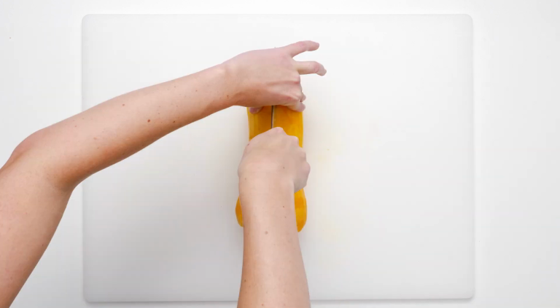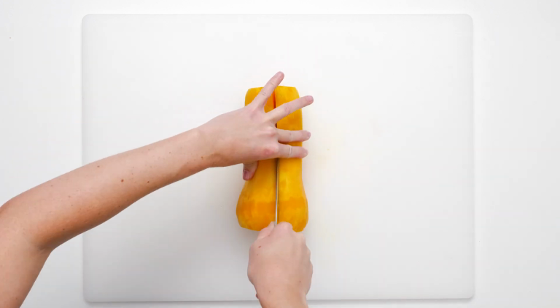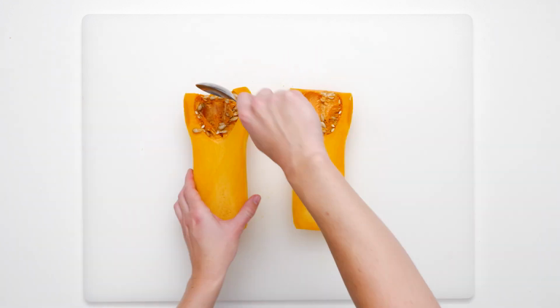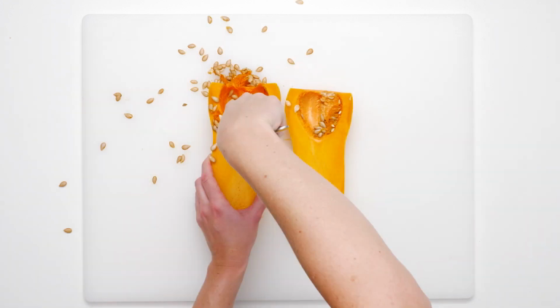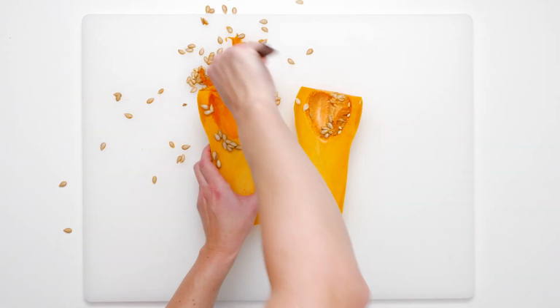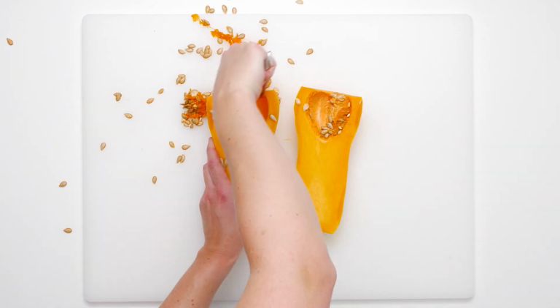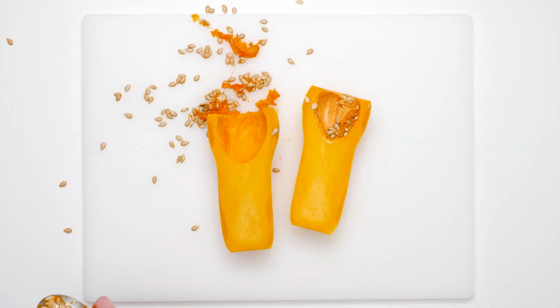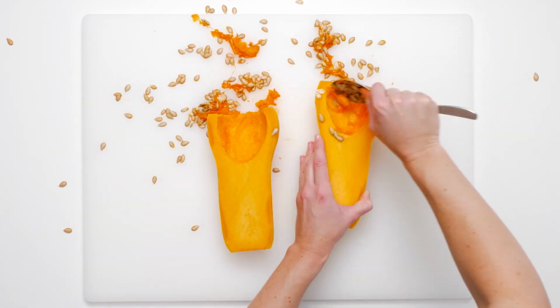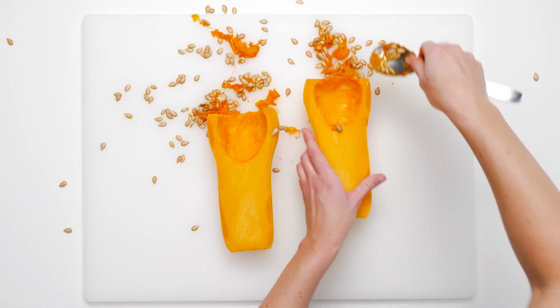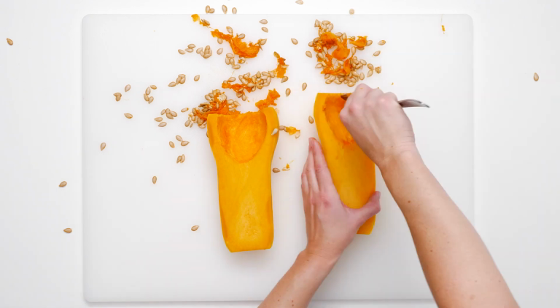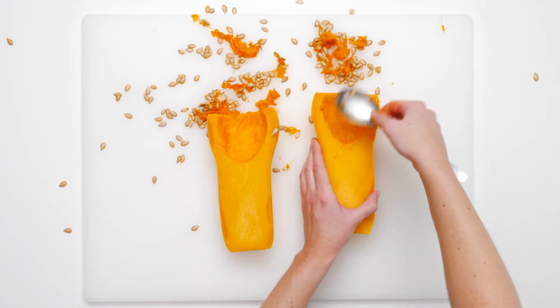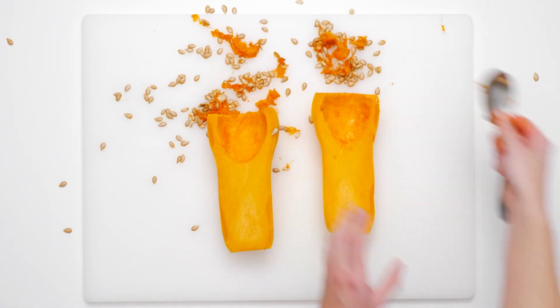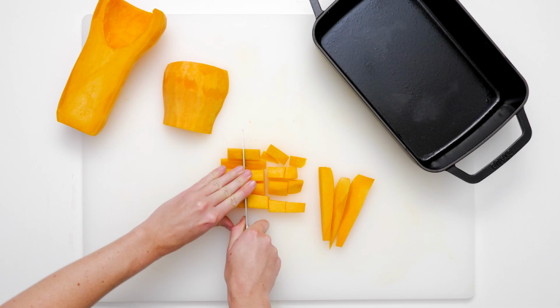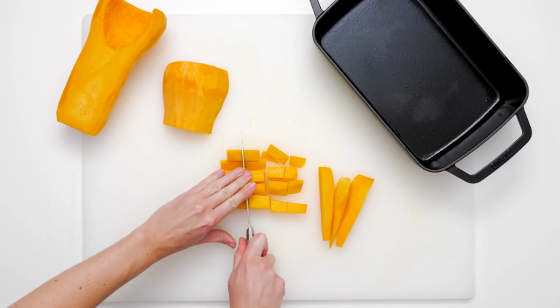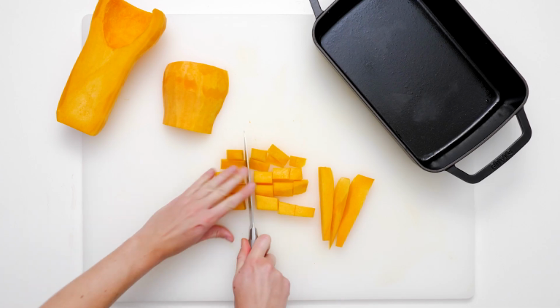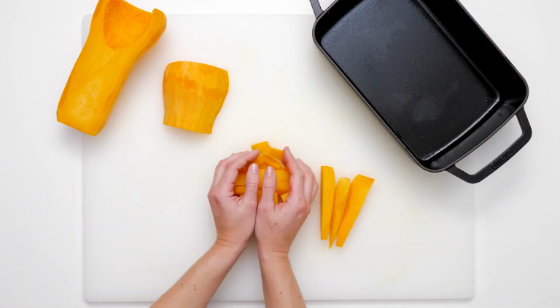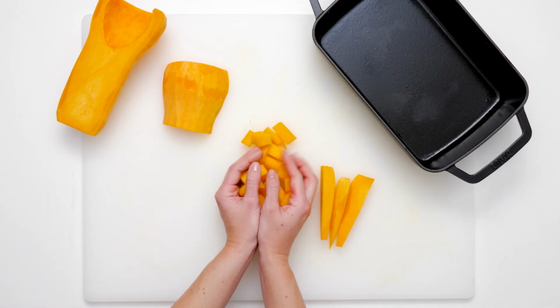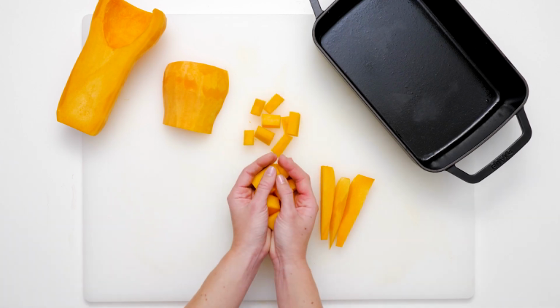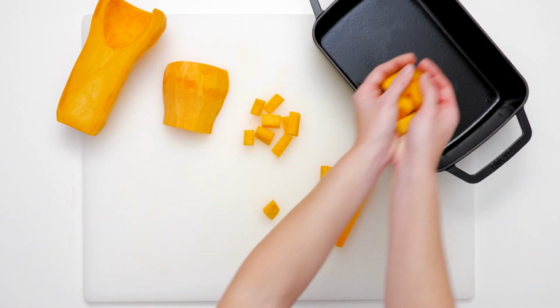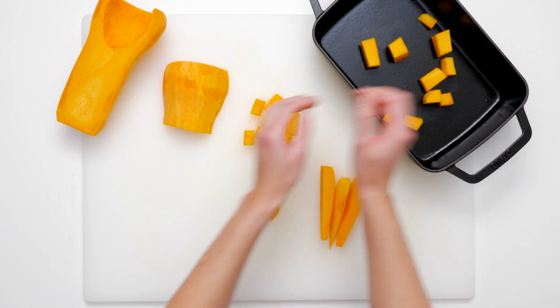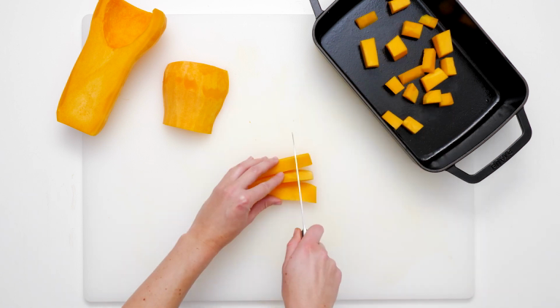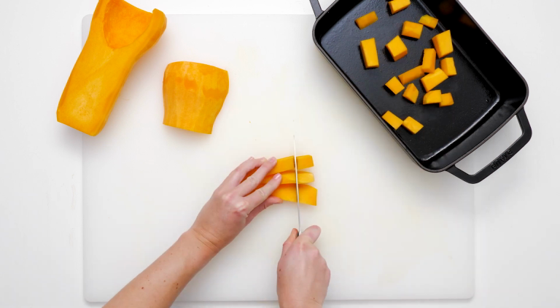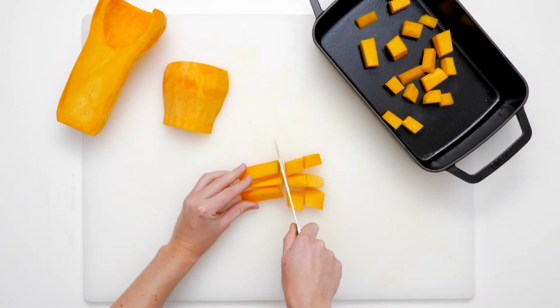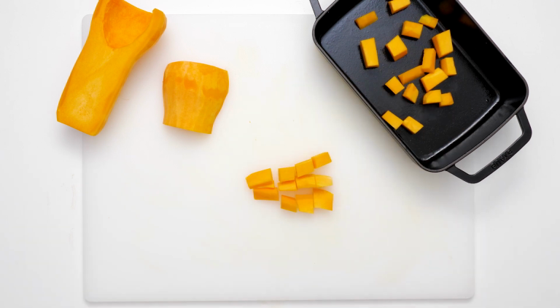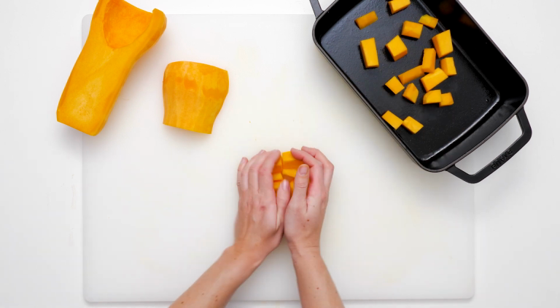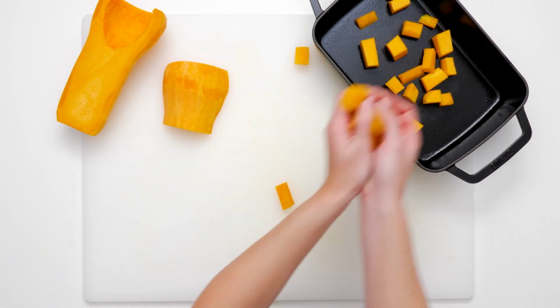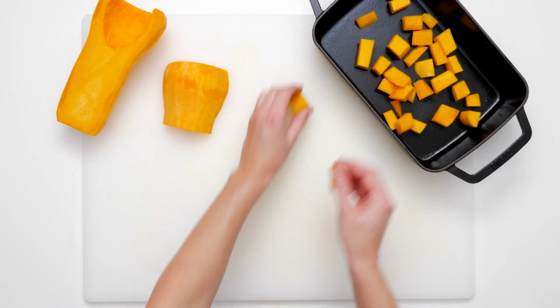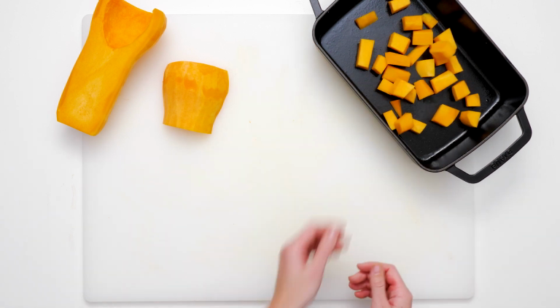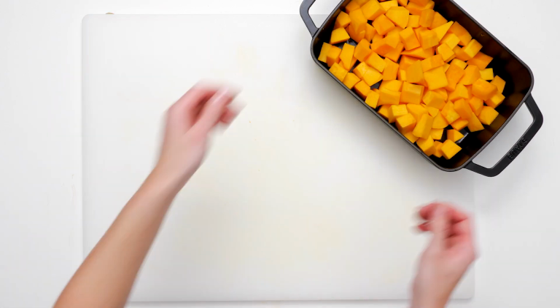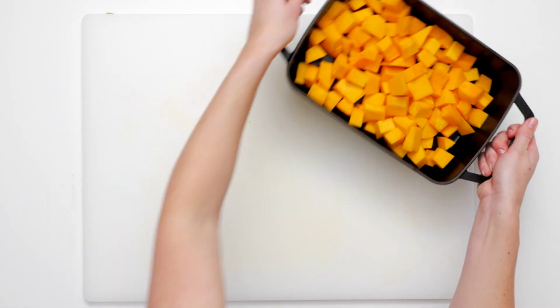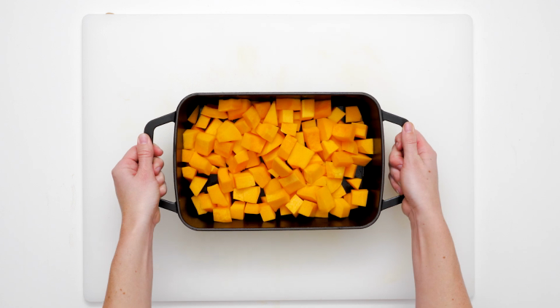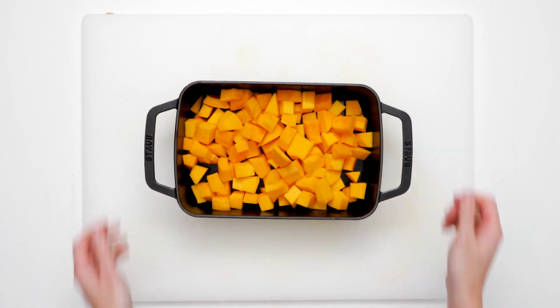Every colorful and flavorful bite will delight your hungry palate. This recipe calls for roasting the whole squash to soften it enough for easy slicing and dicing. We recommend poking a few holes in the squash with a knife before roasting to prevent pressure from building up inside the squash cavity.